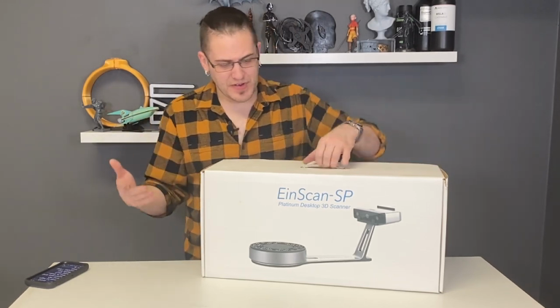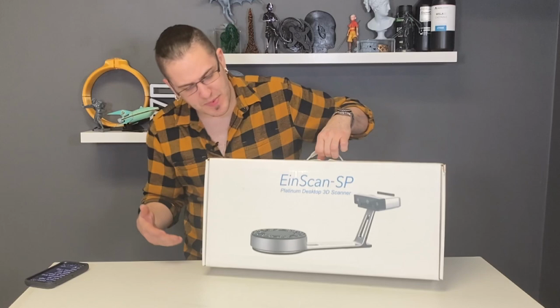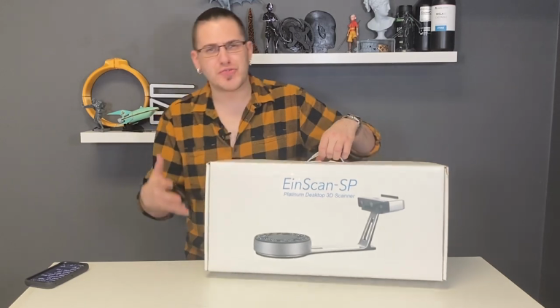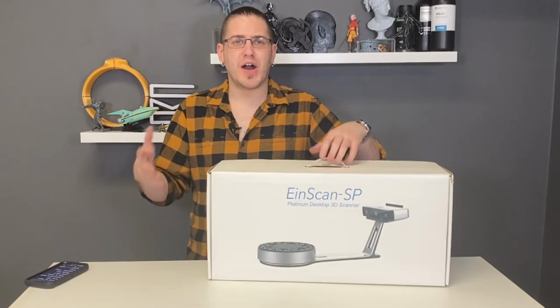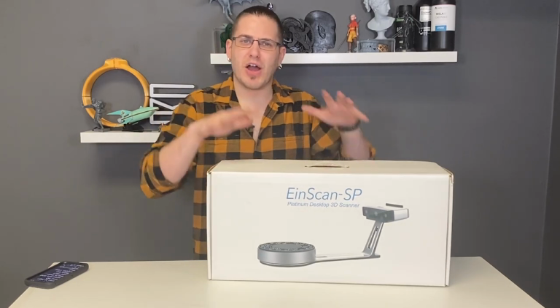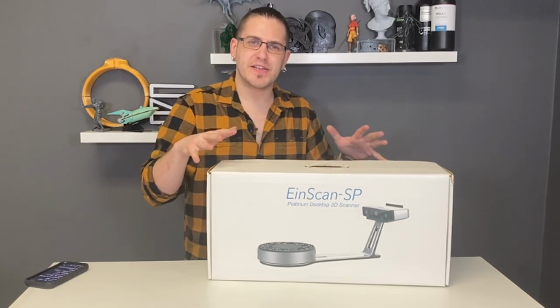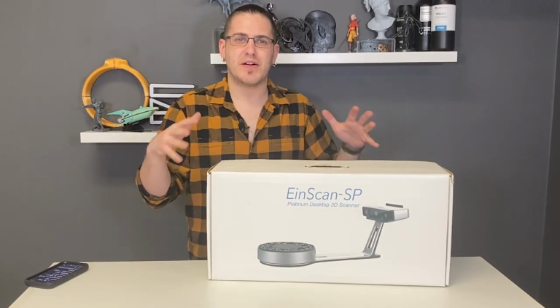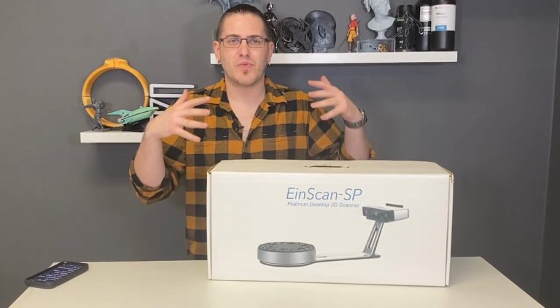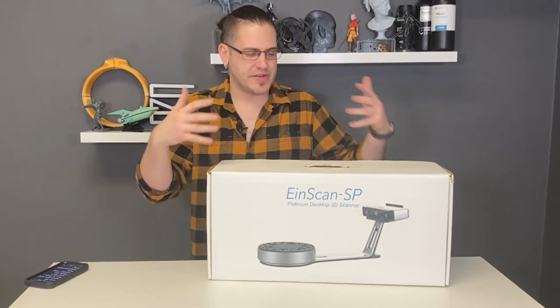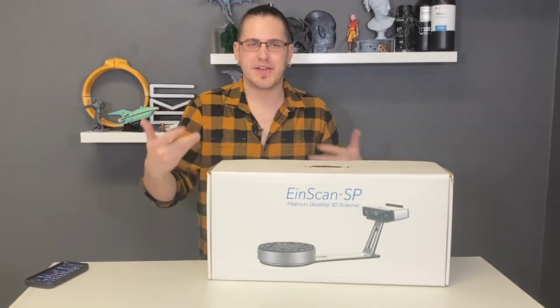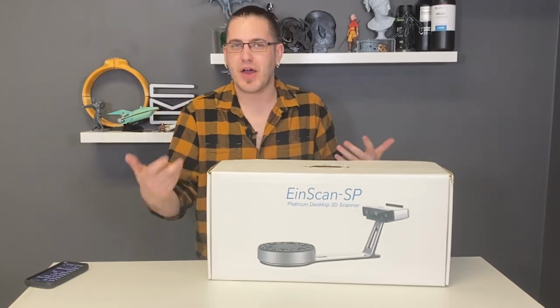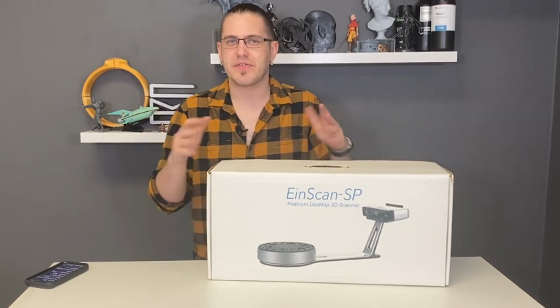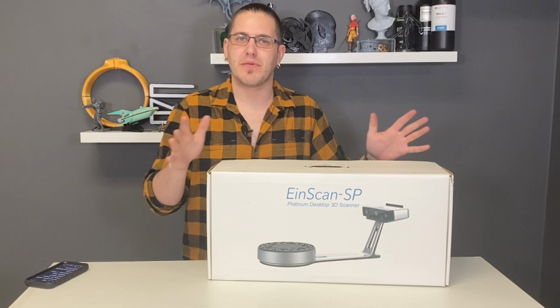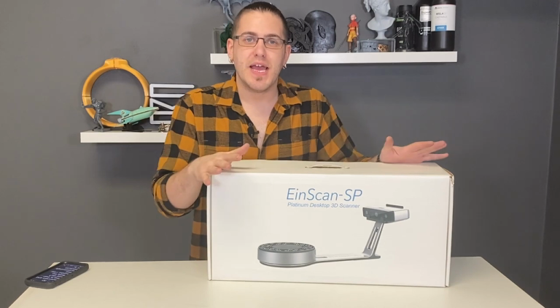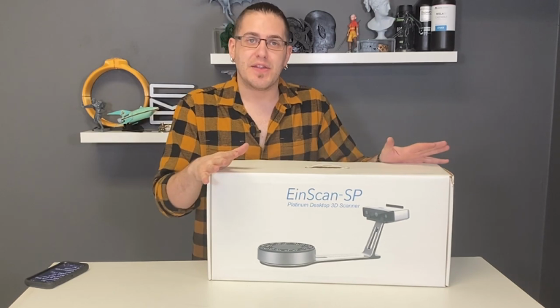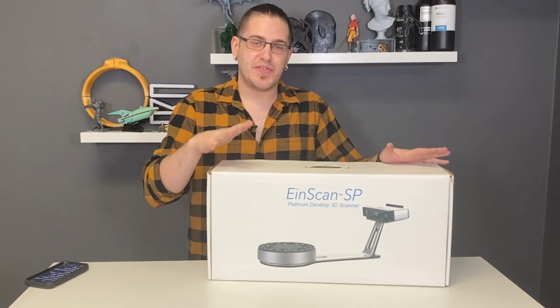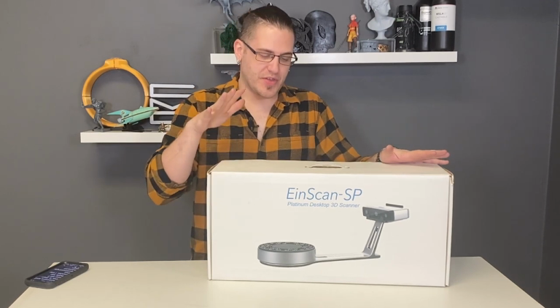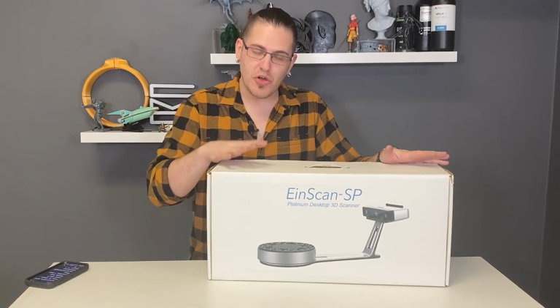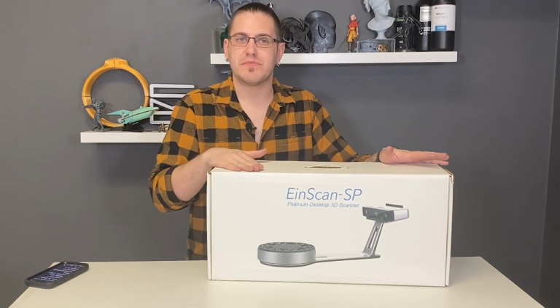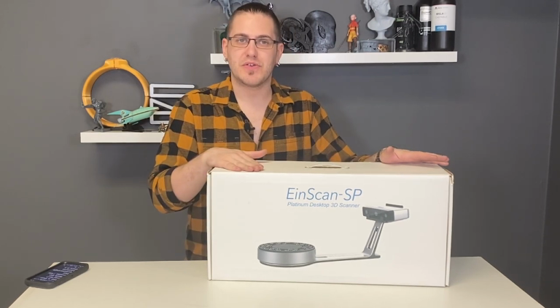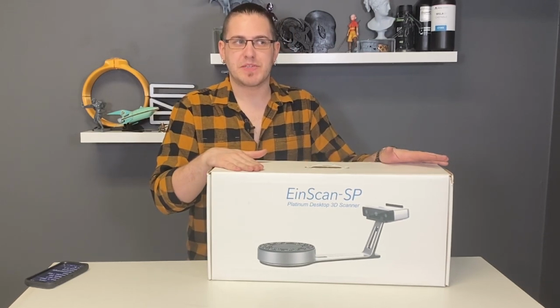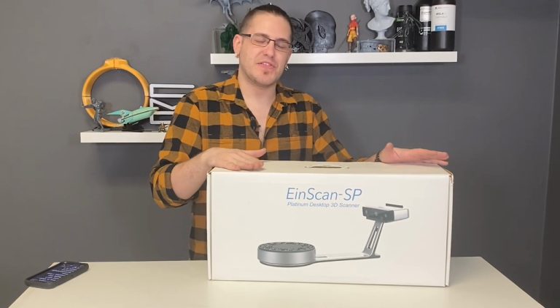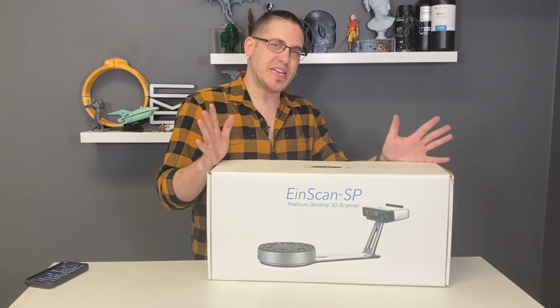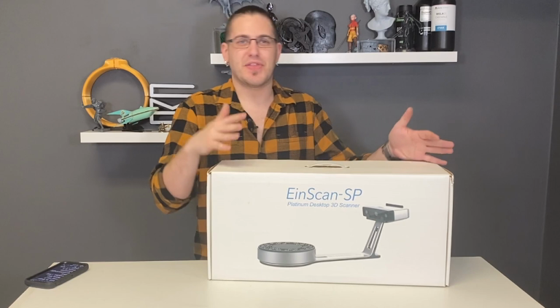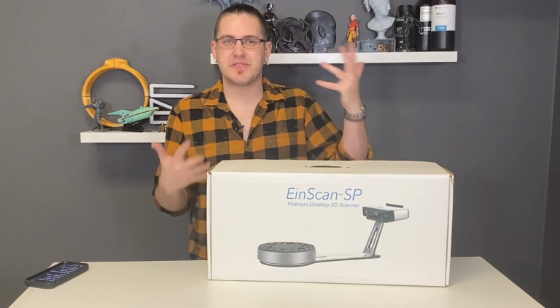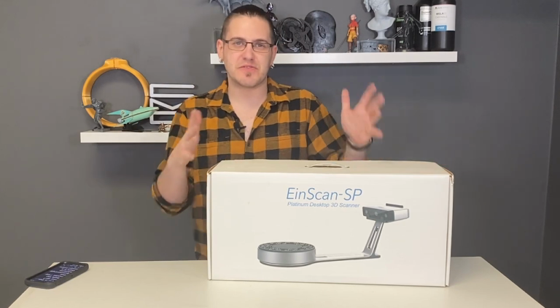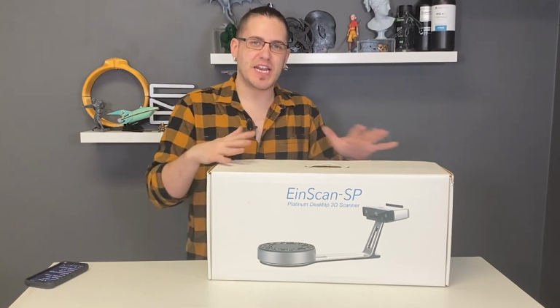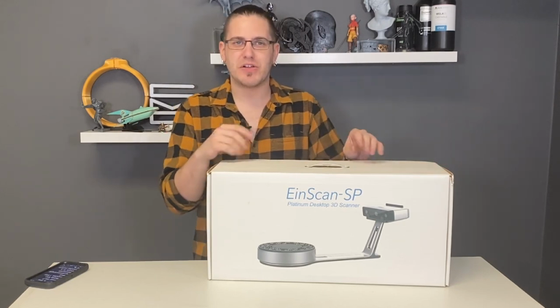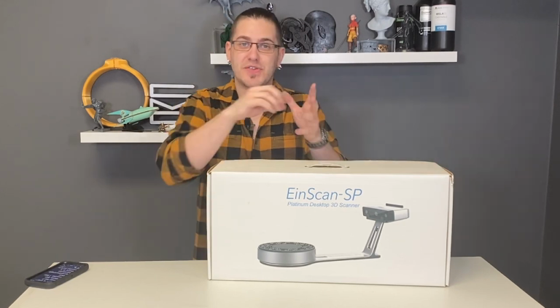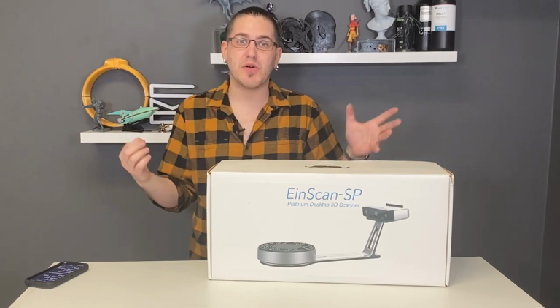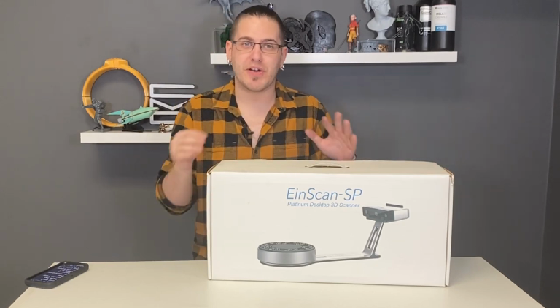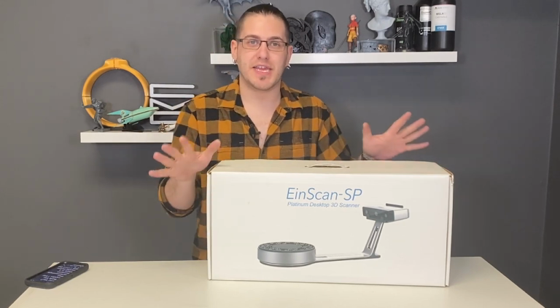This is not going to be a true unboxing. We've already been into the box and we've played around with it. This is their show model, so the box is a little beaten up and things weren't shiny and polished.